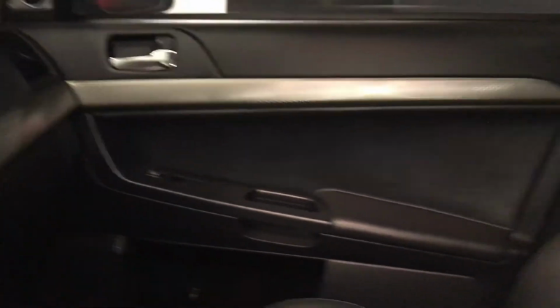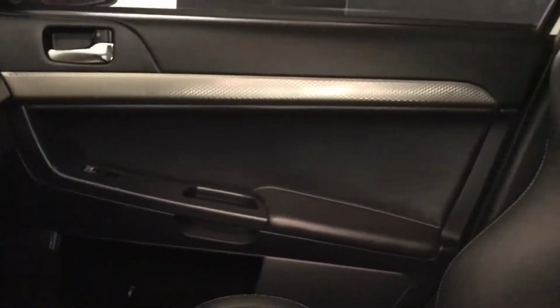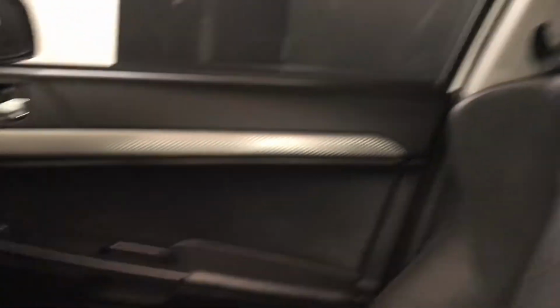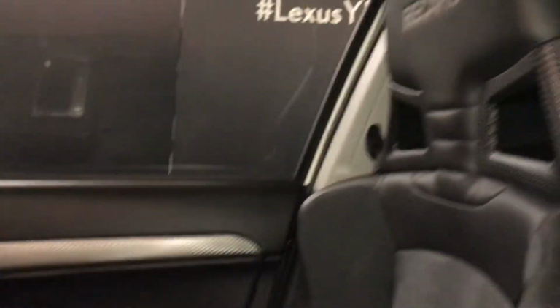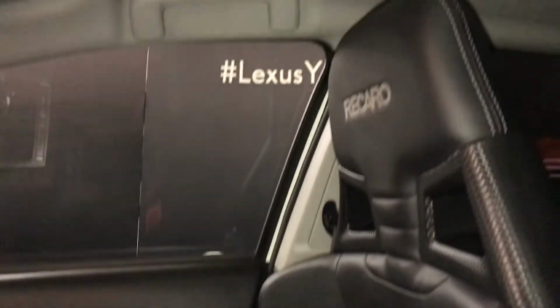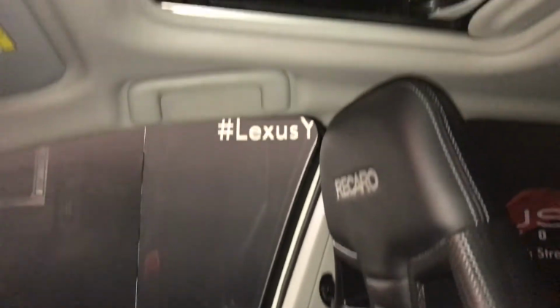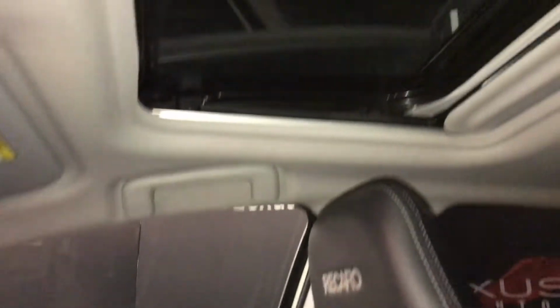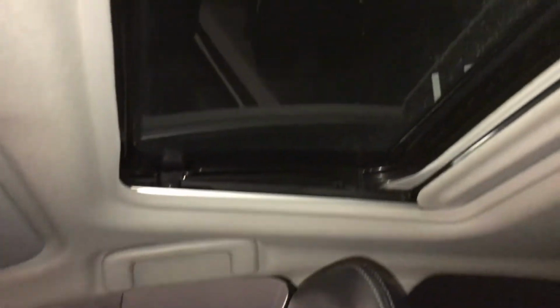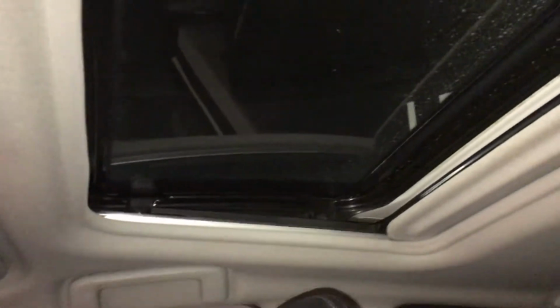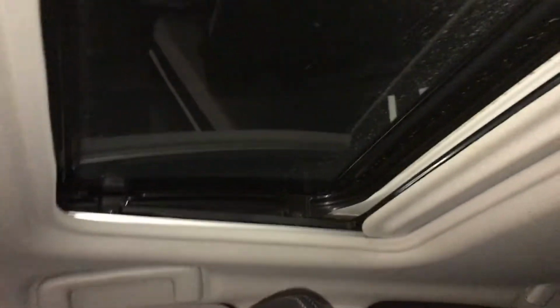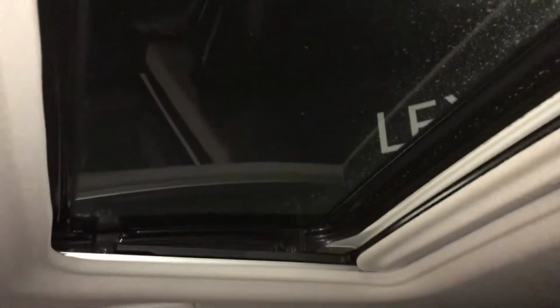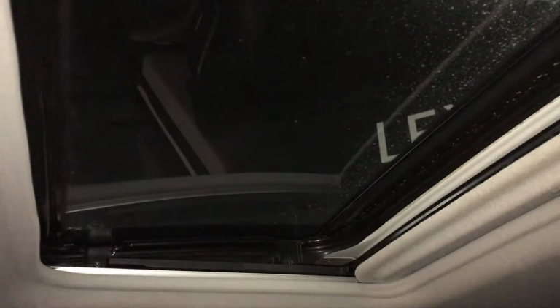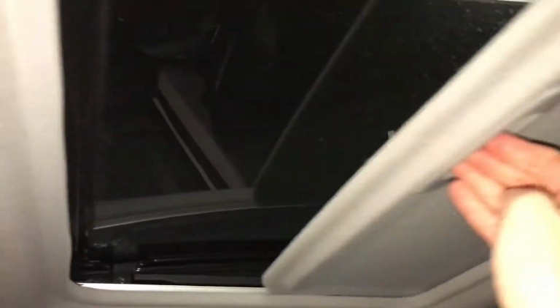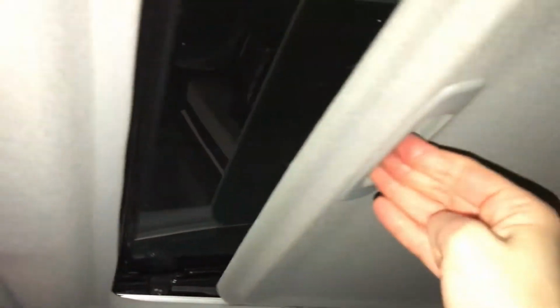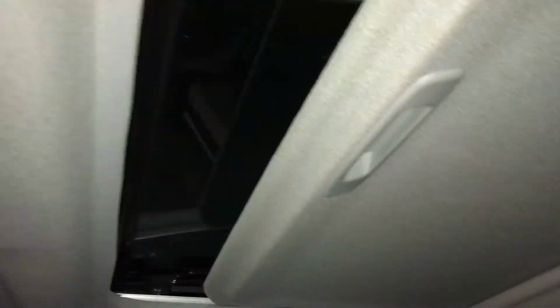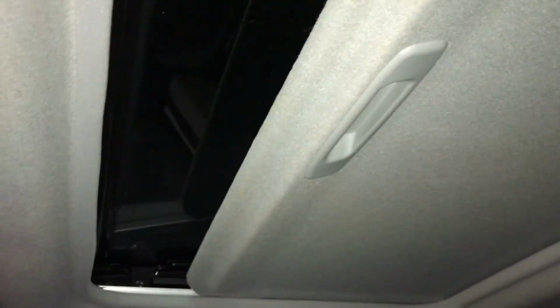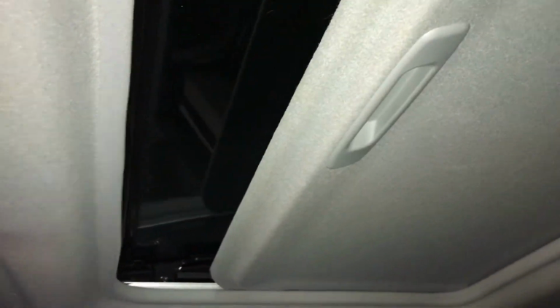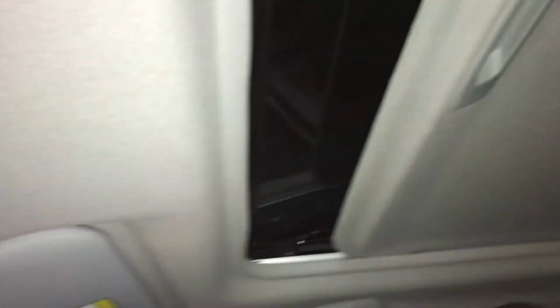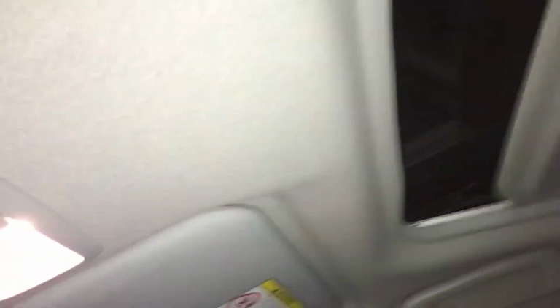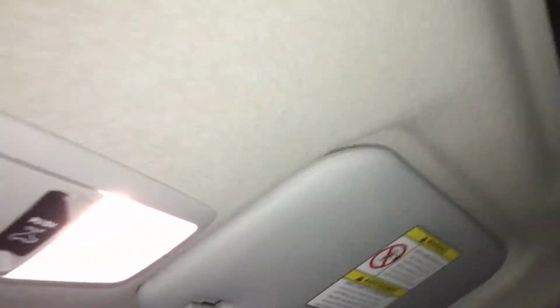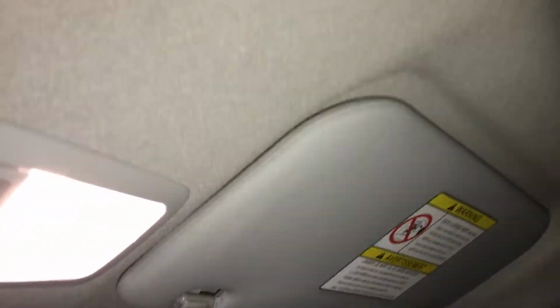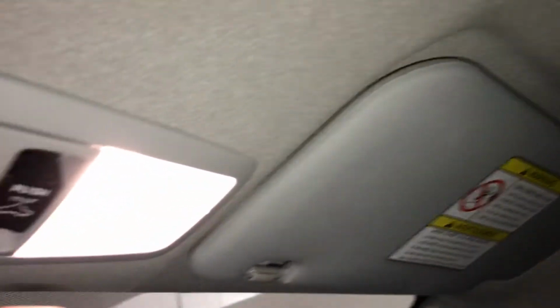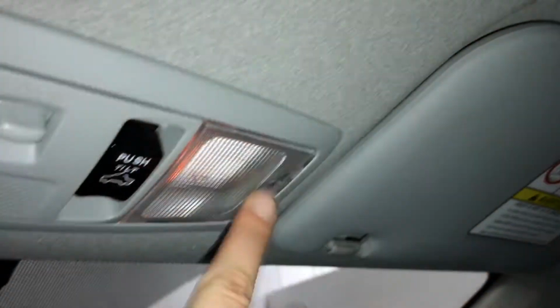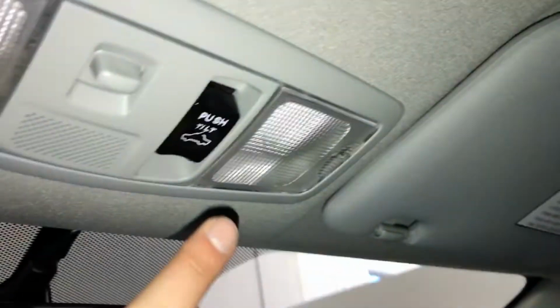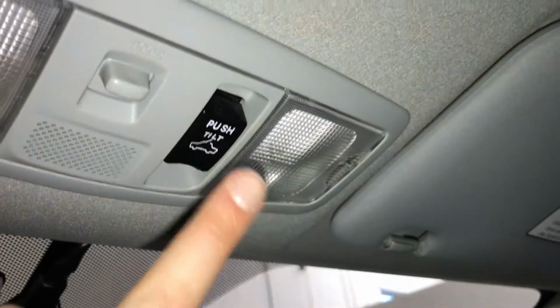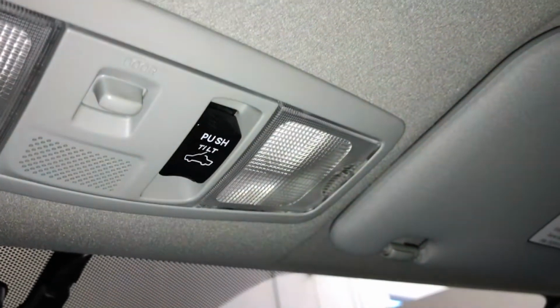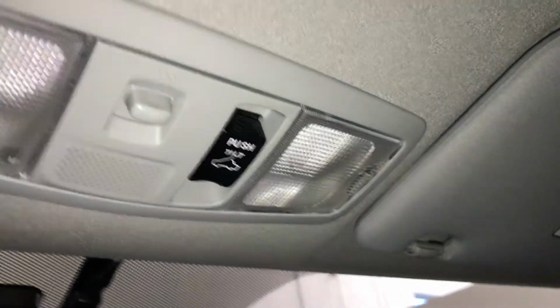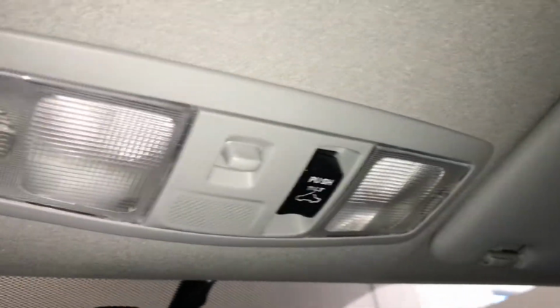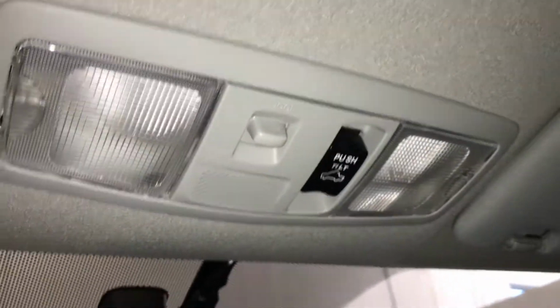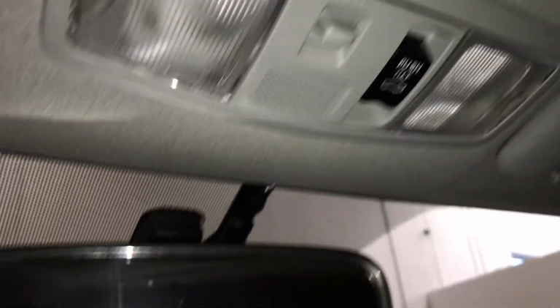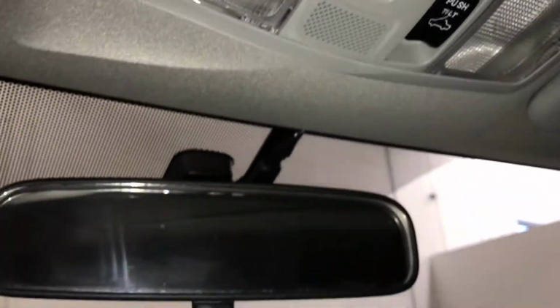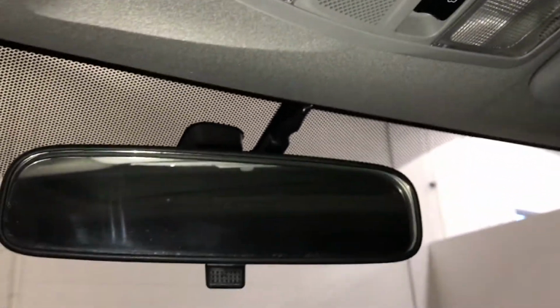Overhead, power tilt and sliding sunroof with a sunshade. Controls for the overhead lighting and a flip-down vanity mirror.